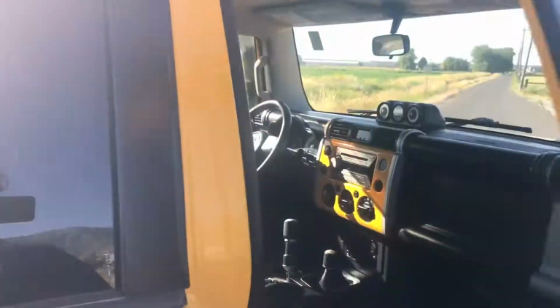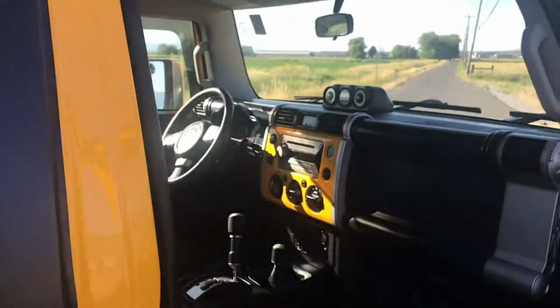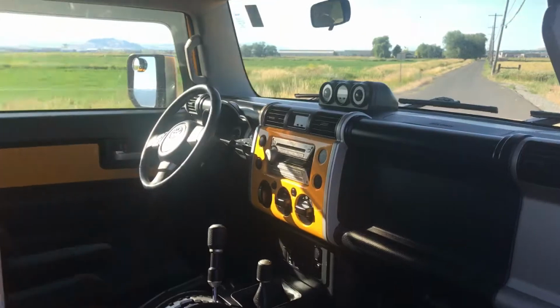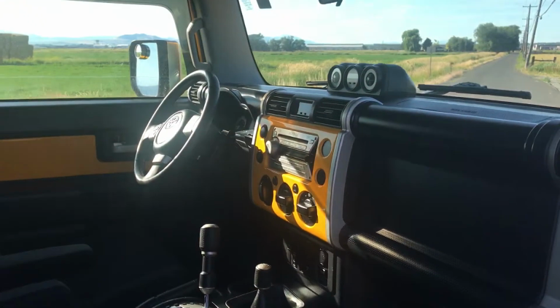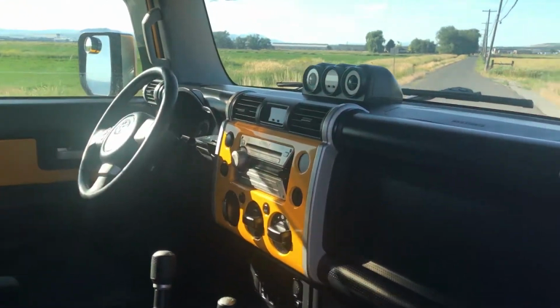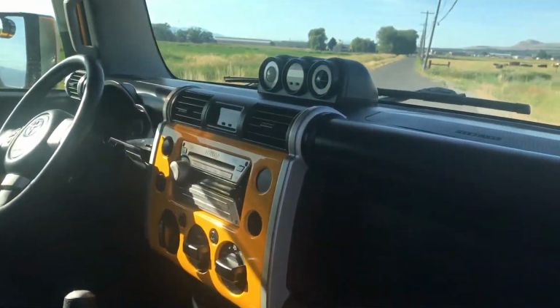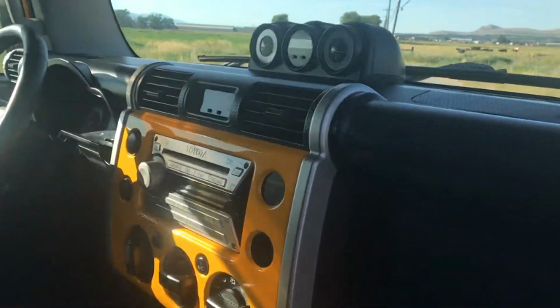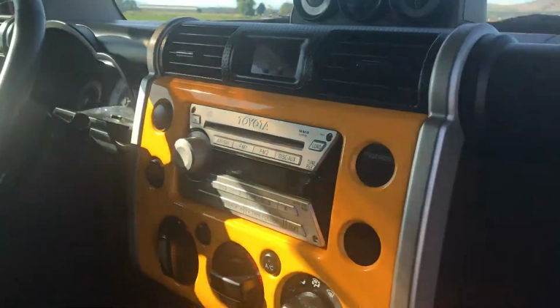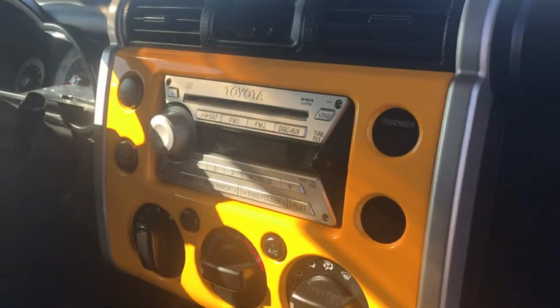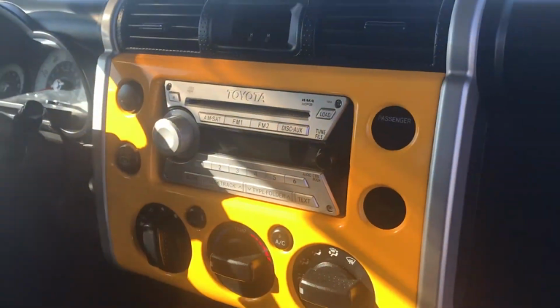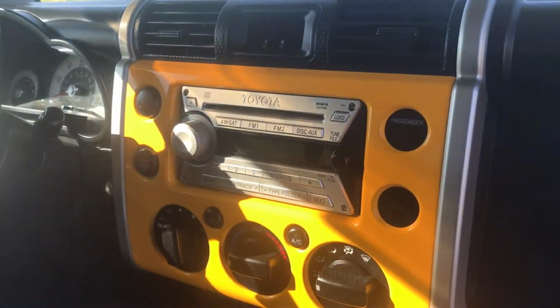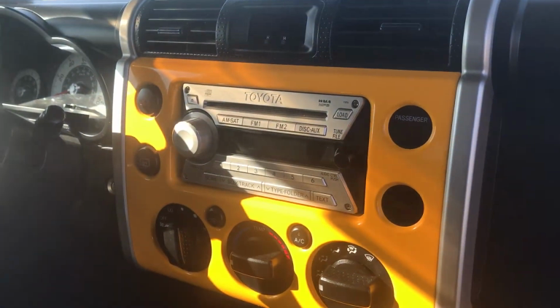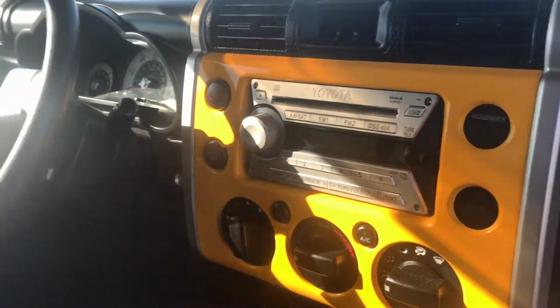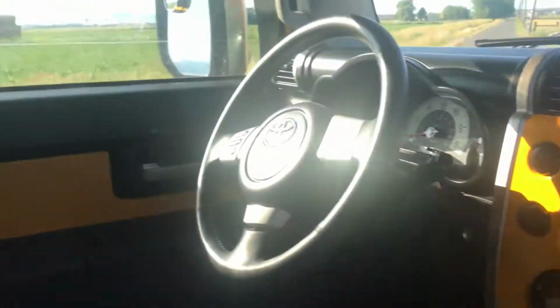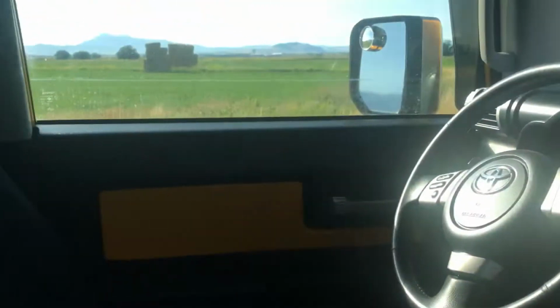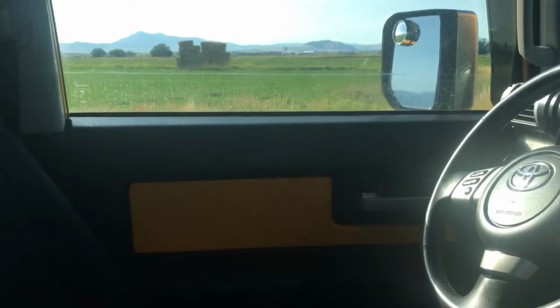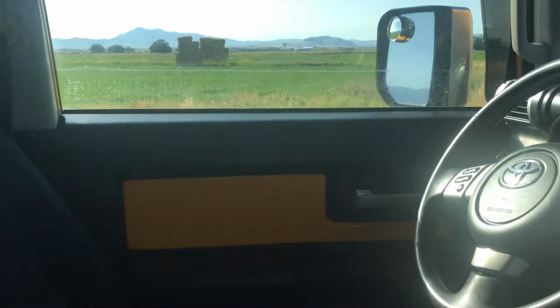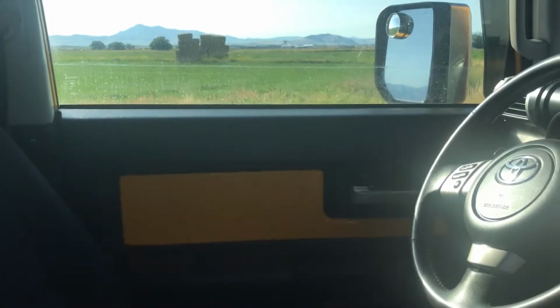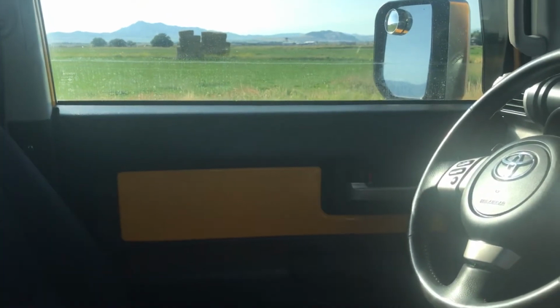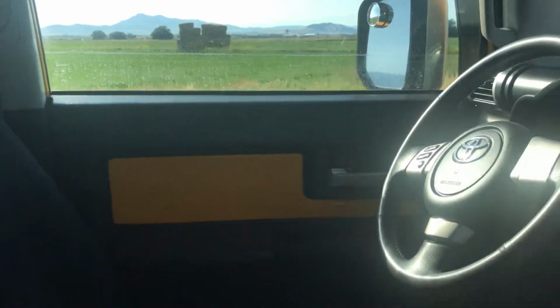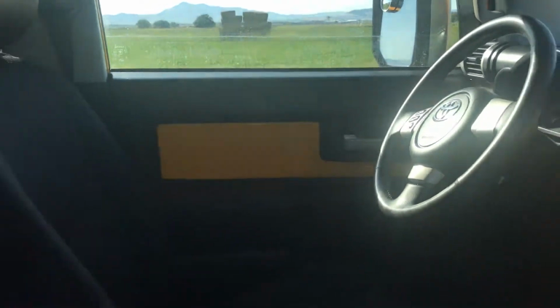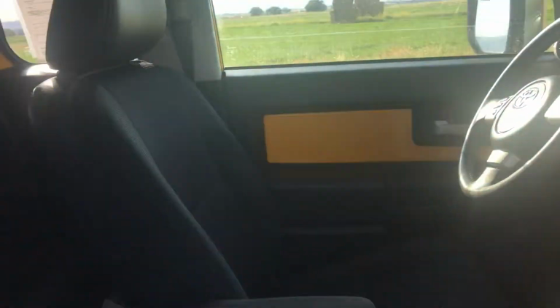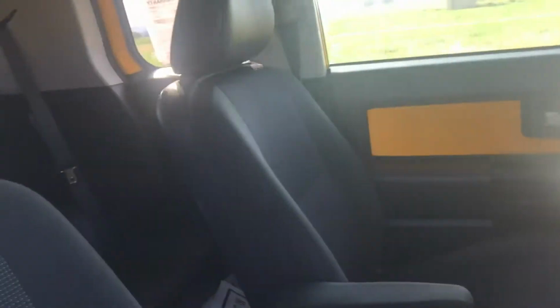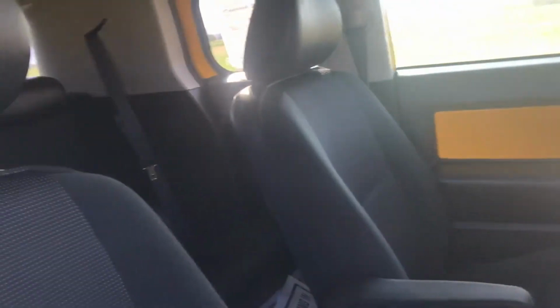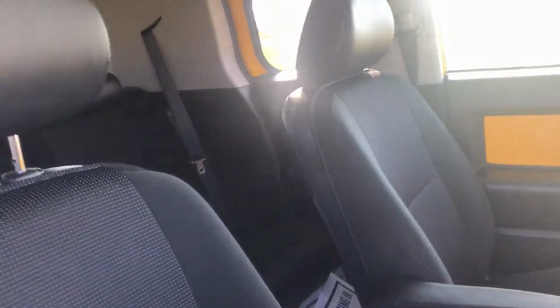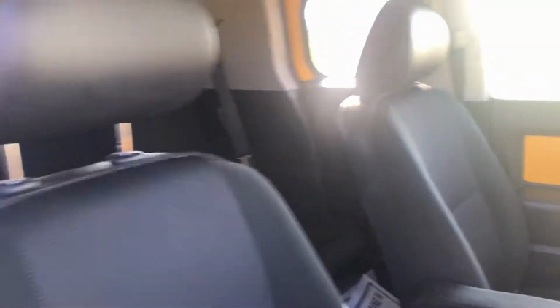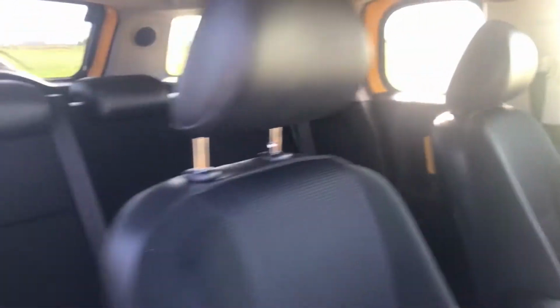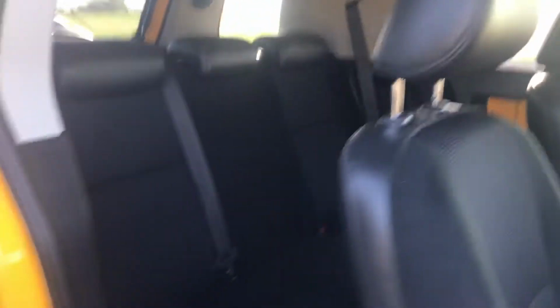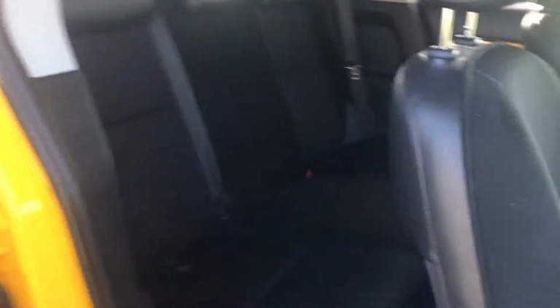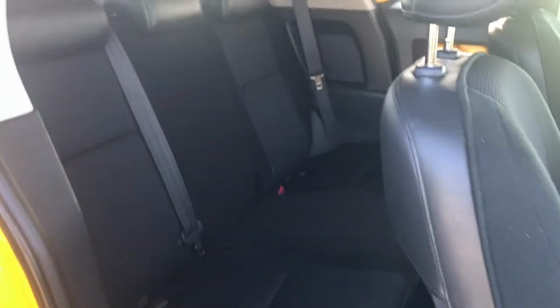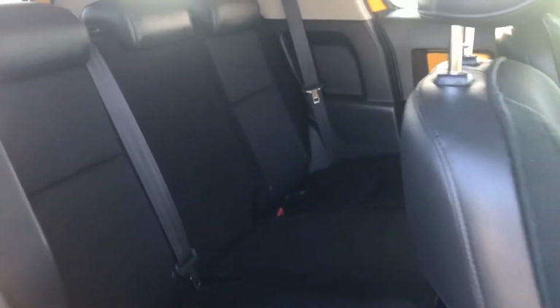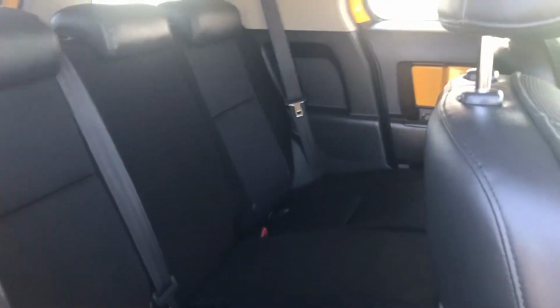Inside we can see the color still matches here on the center dash, as well as on the doors, and we also have a couple more seats here in the back.